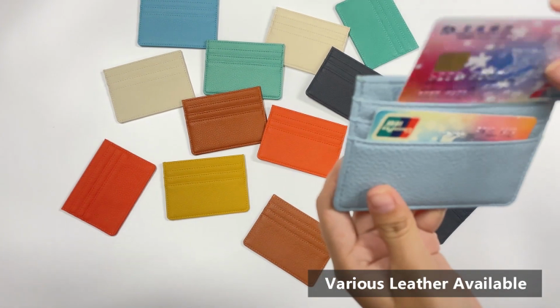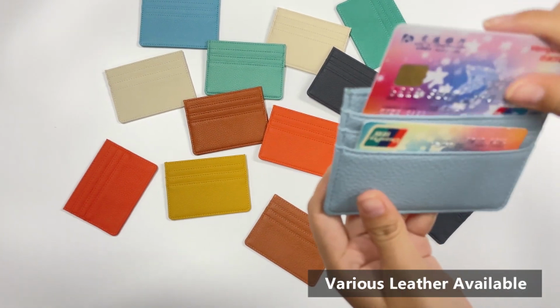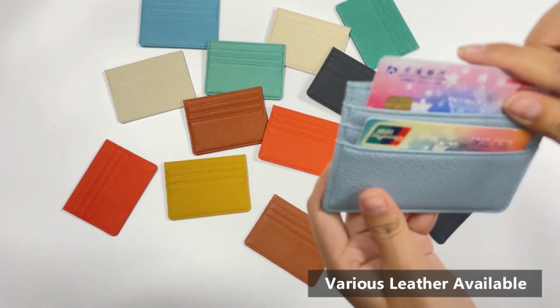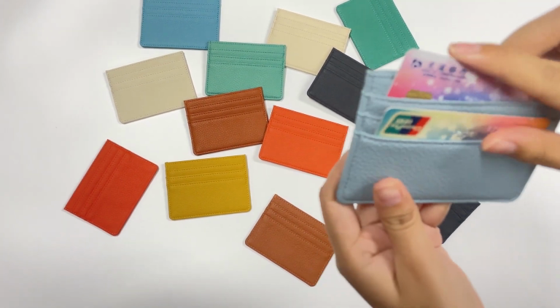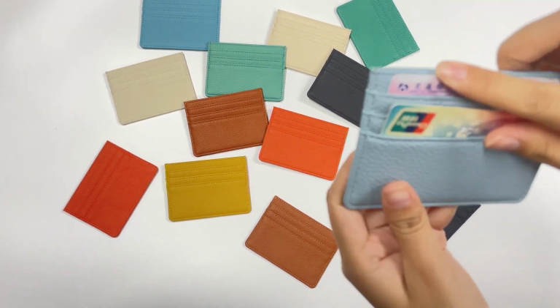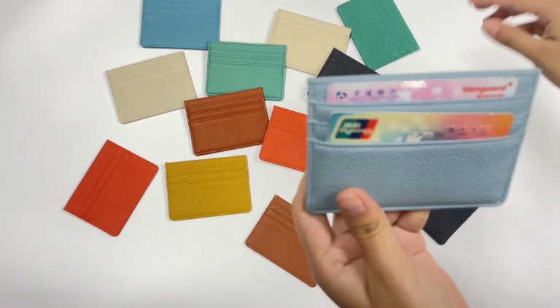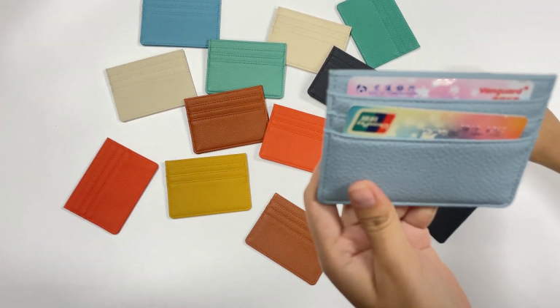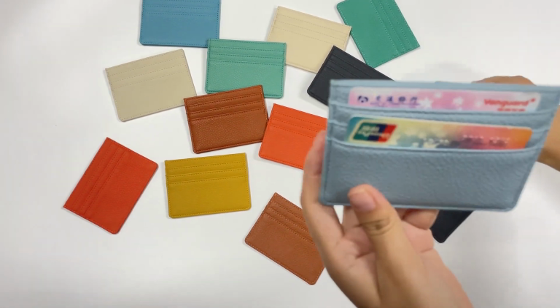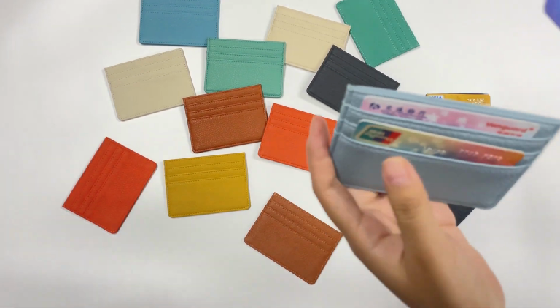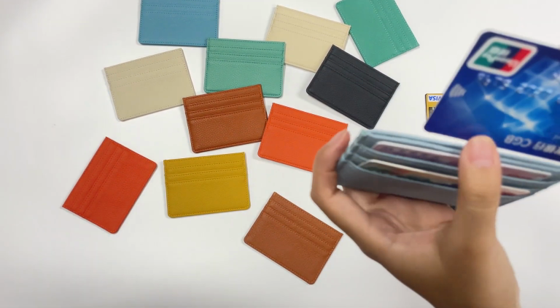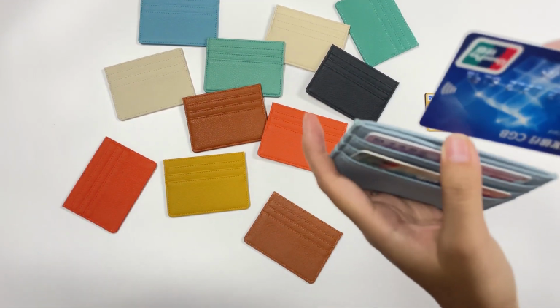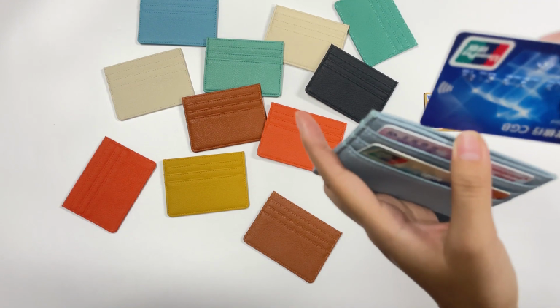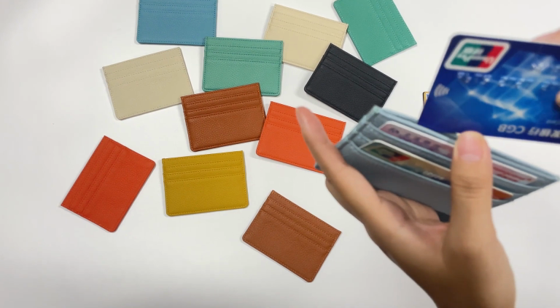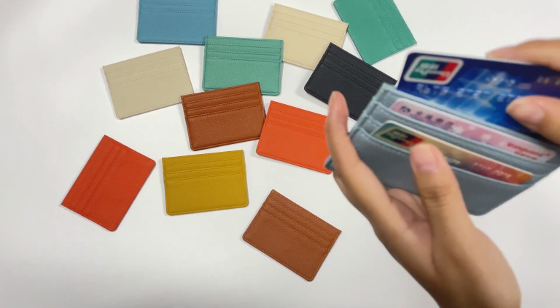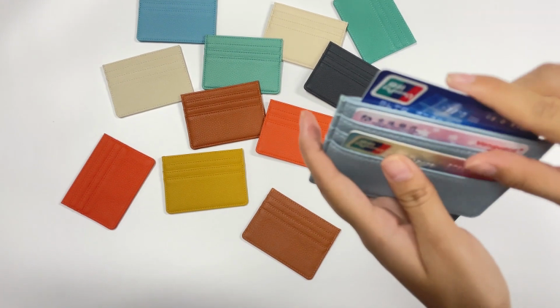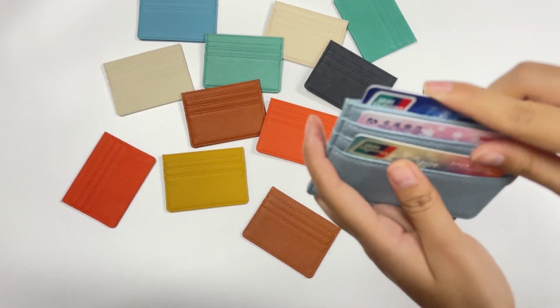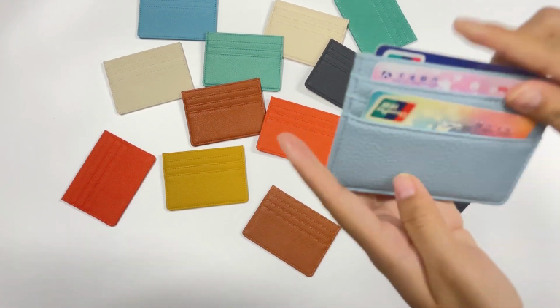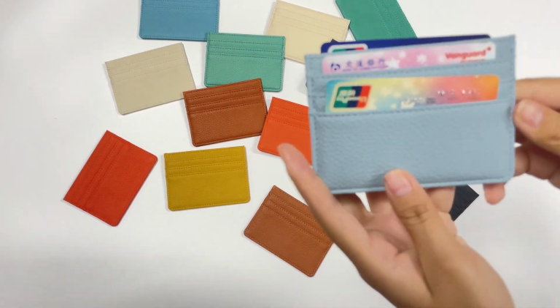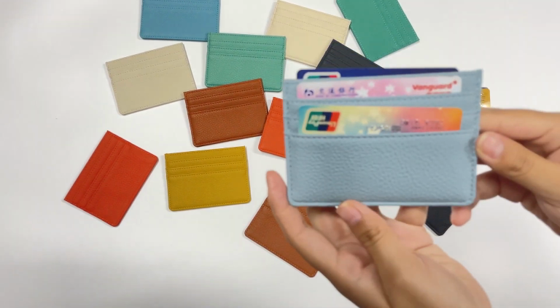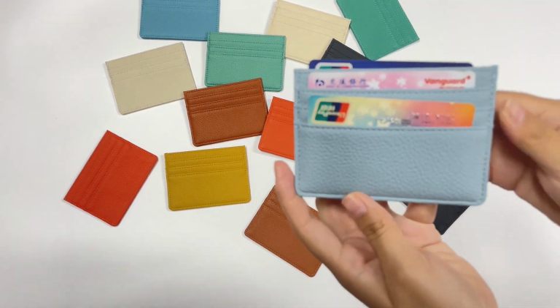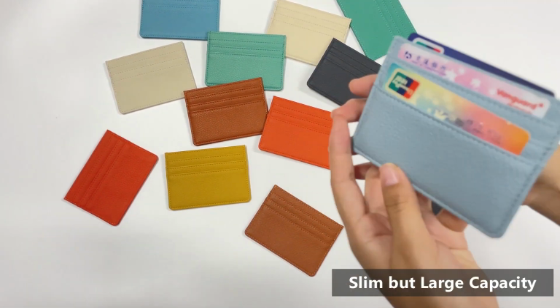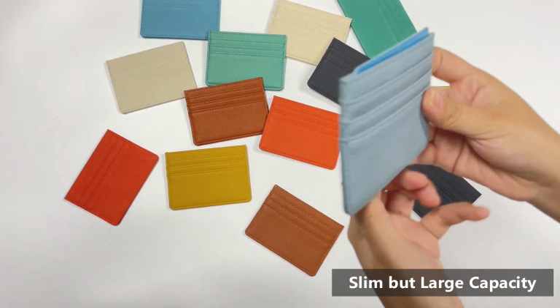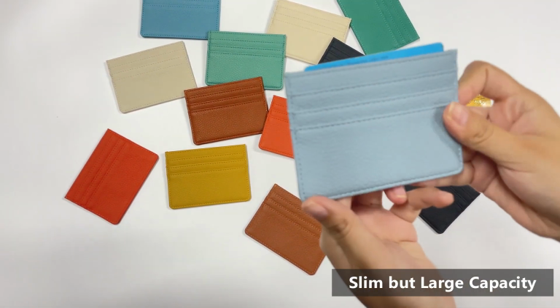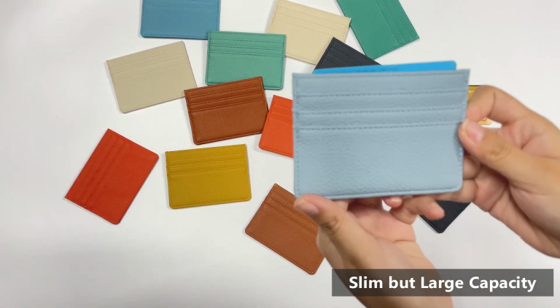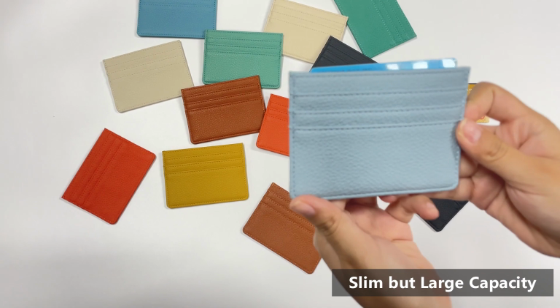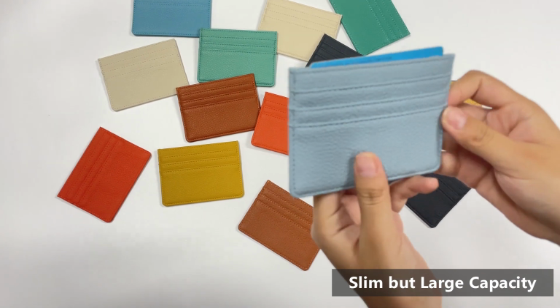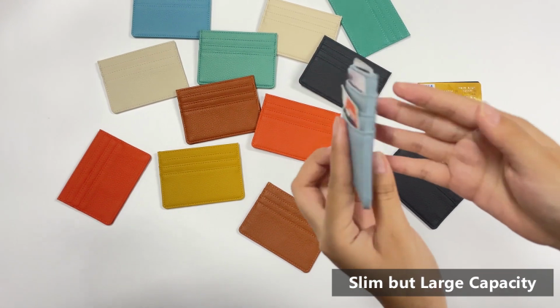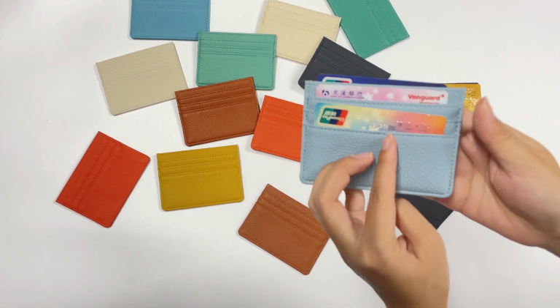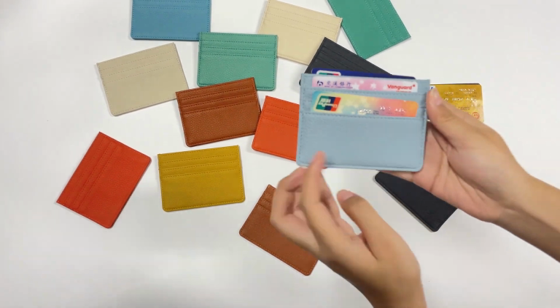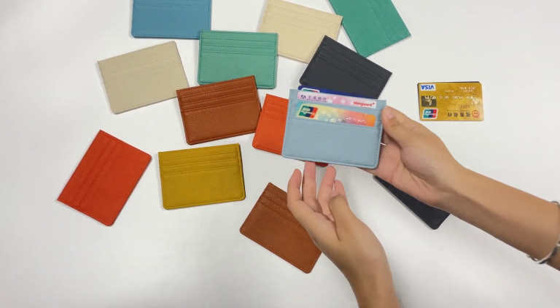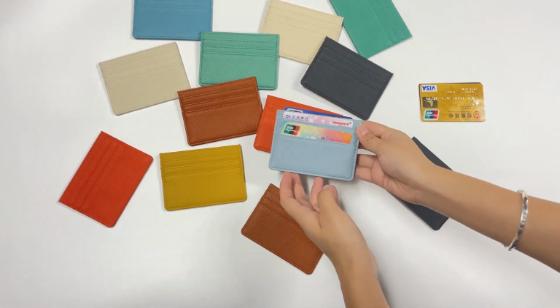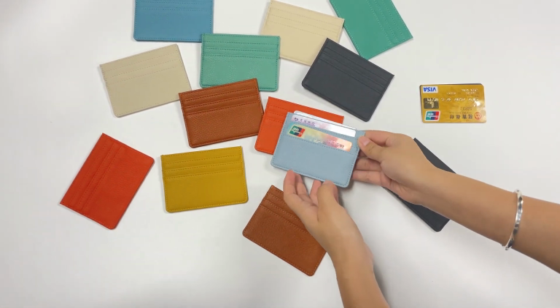What's more, it's a thin body with larger capacity, which also has multi-functions such as RFID blocking, waterproof, anti-fat, etc. All of our products are 100% handmade.